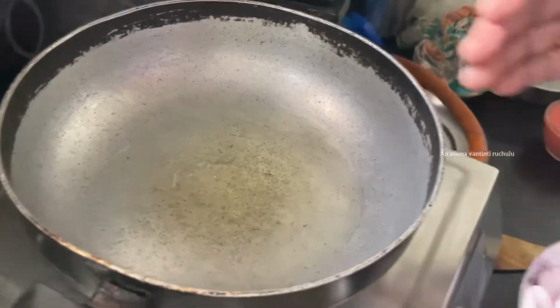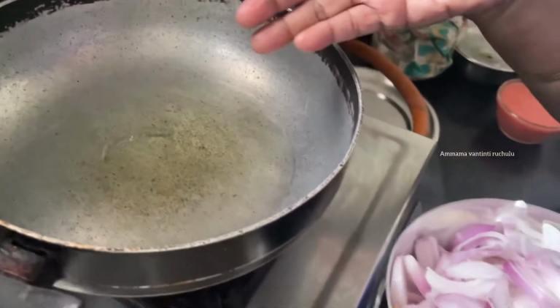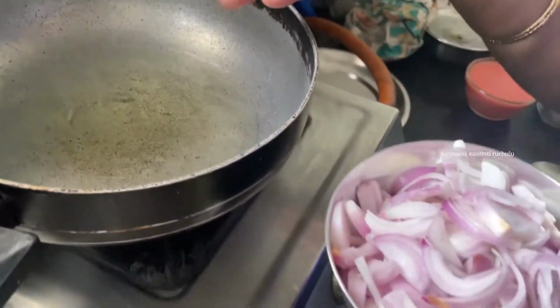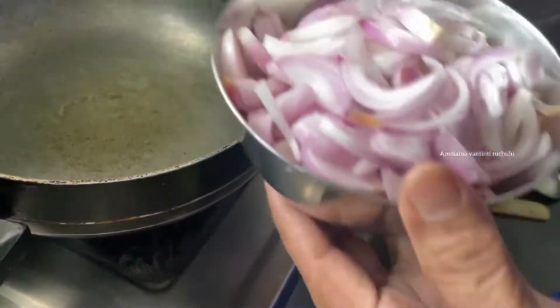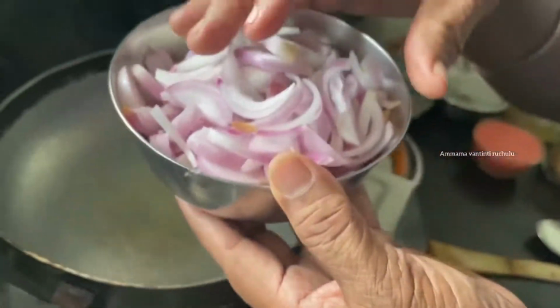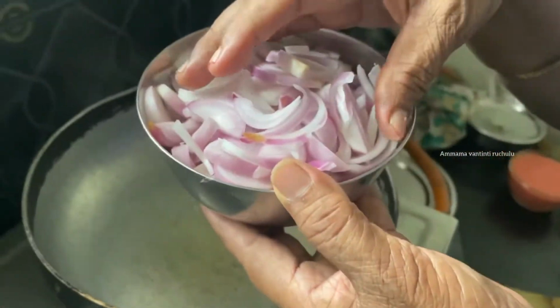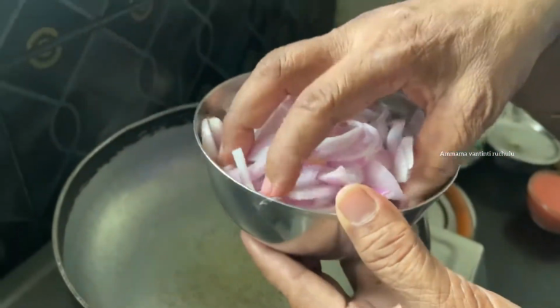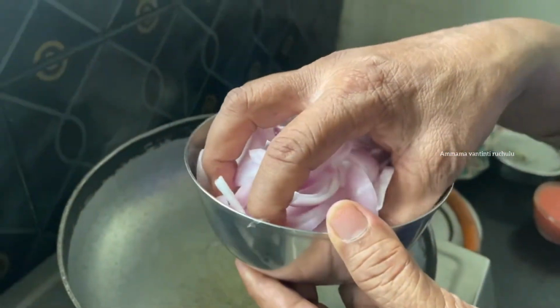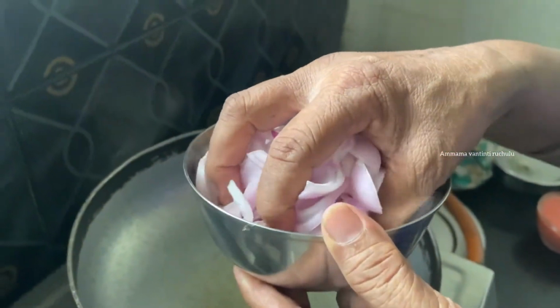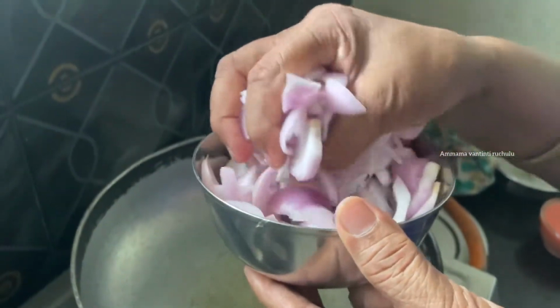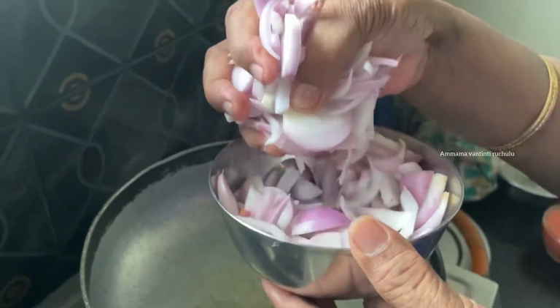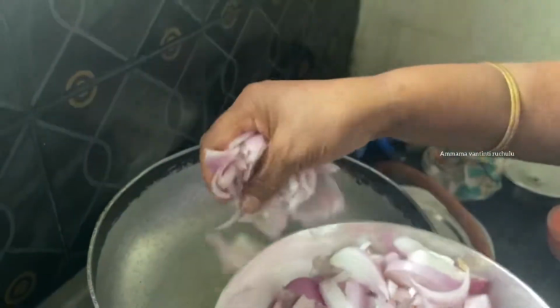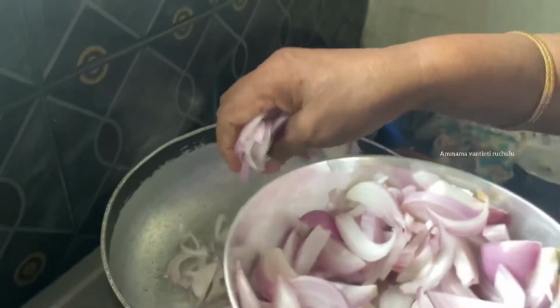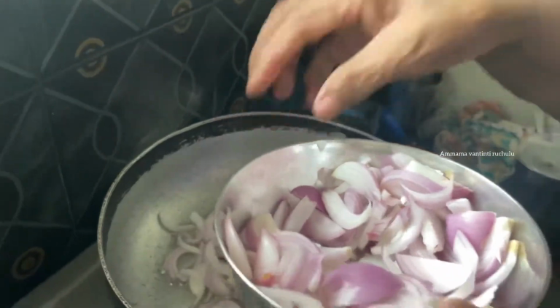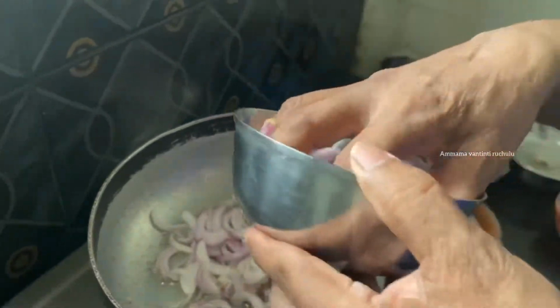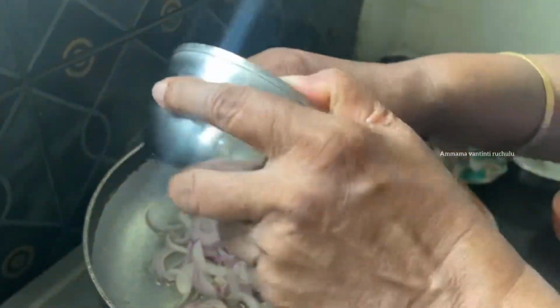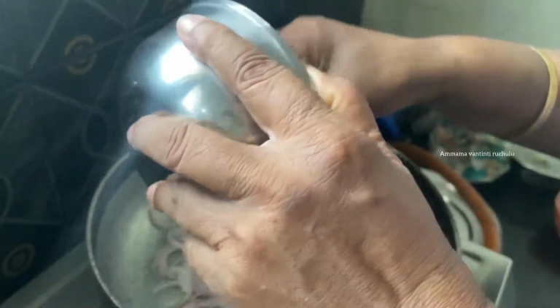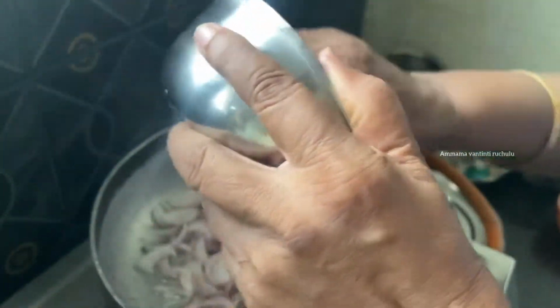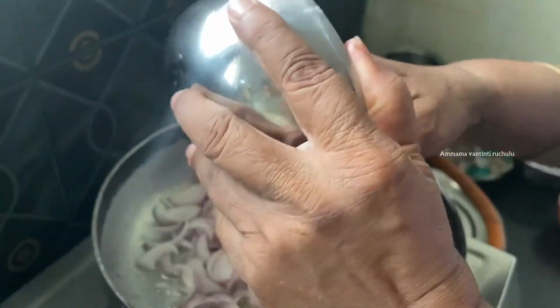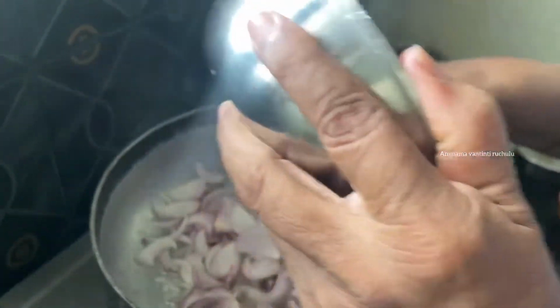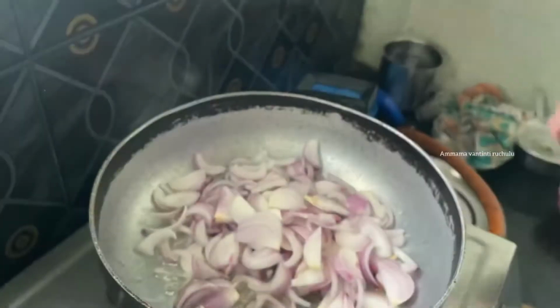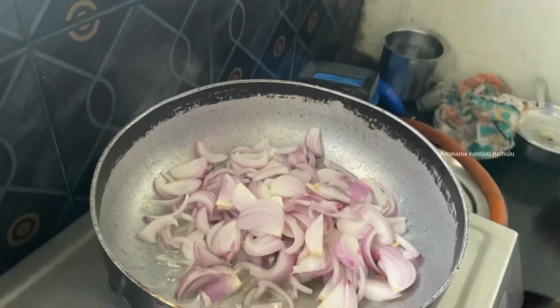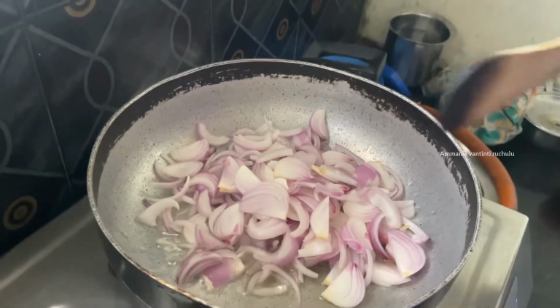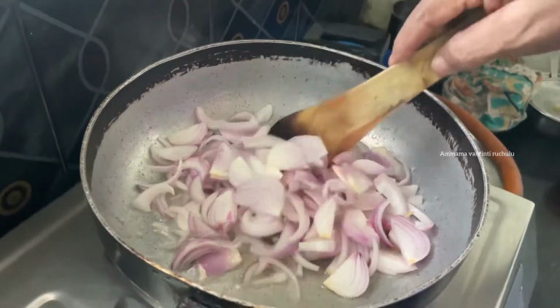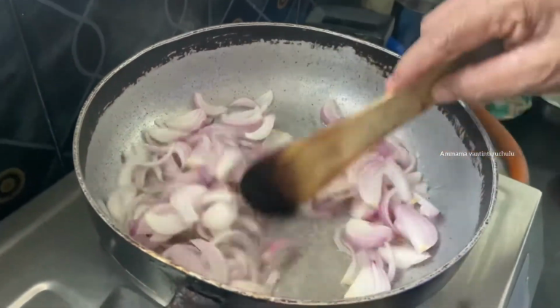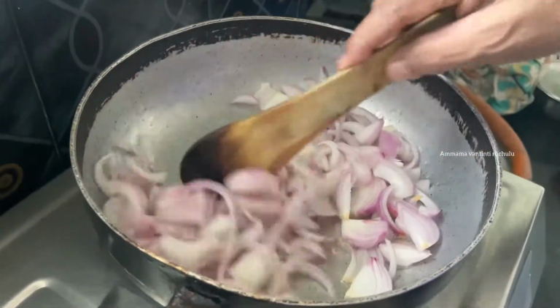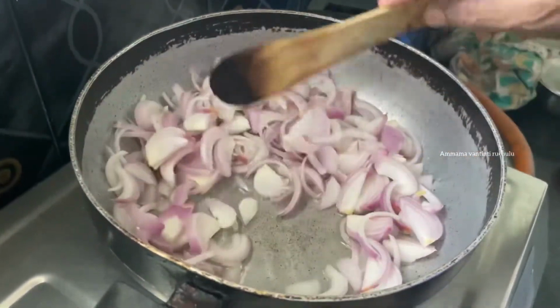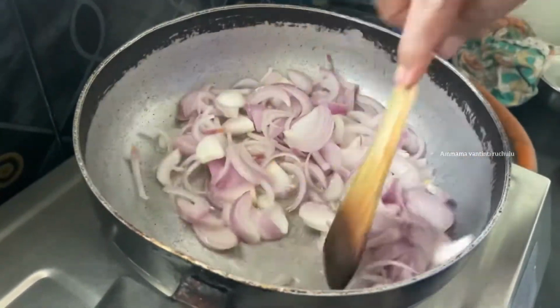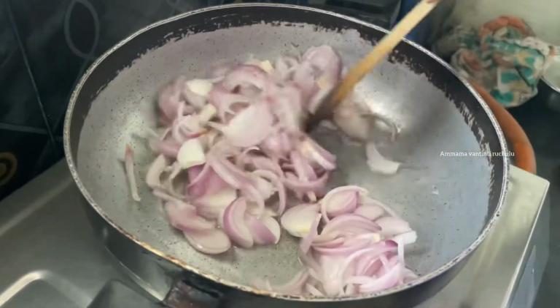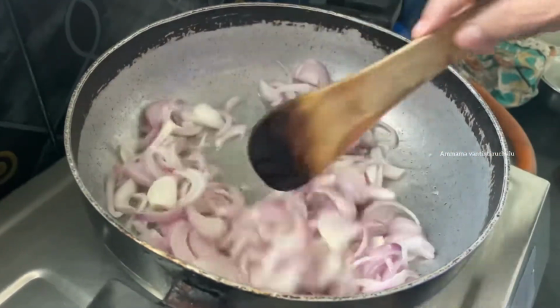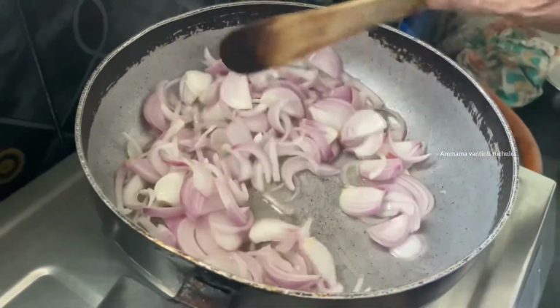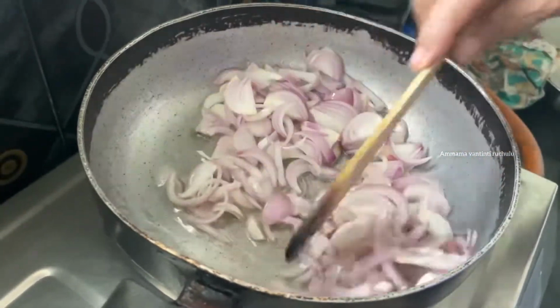We're going to make a recipe for 2. If you make a recipe, you'll make it a brown colour.